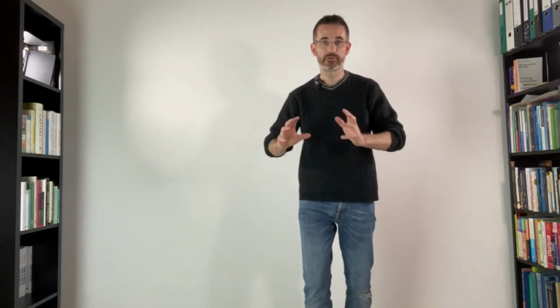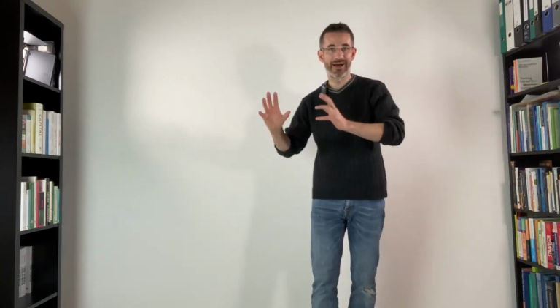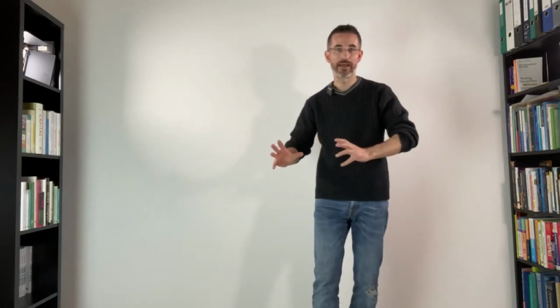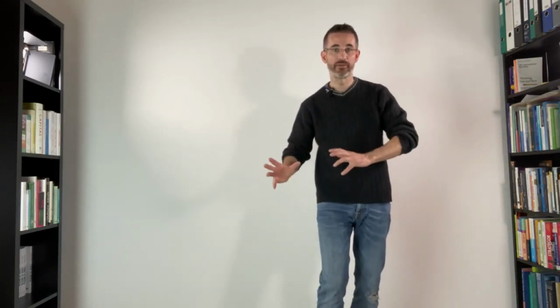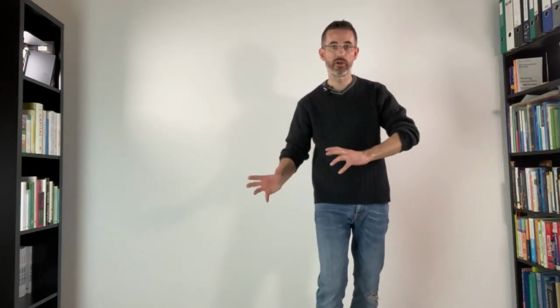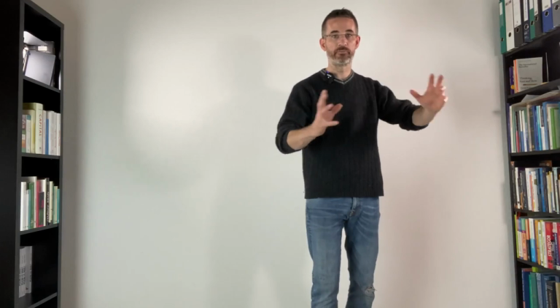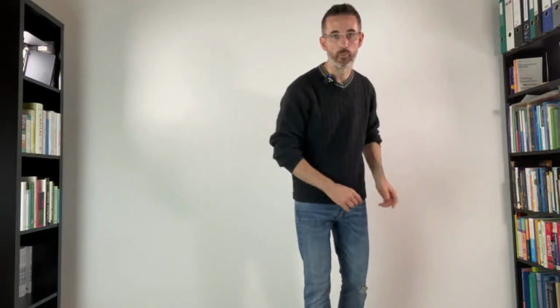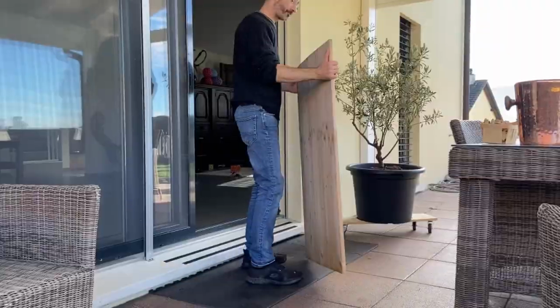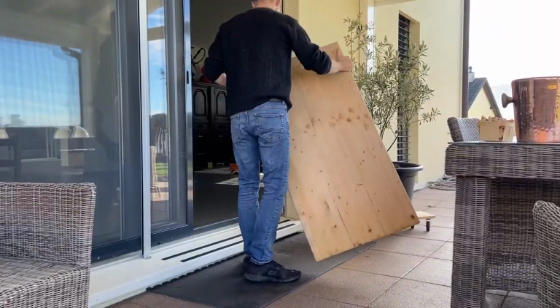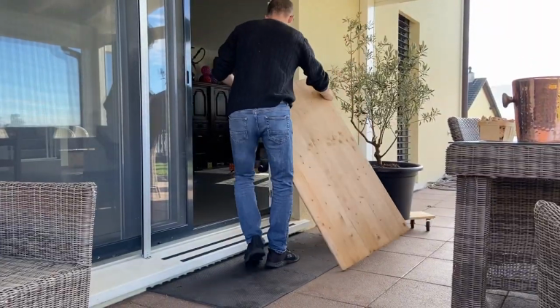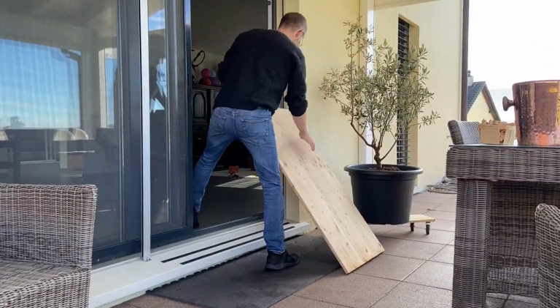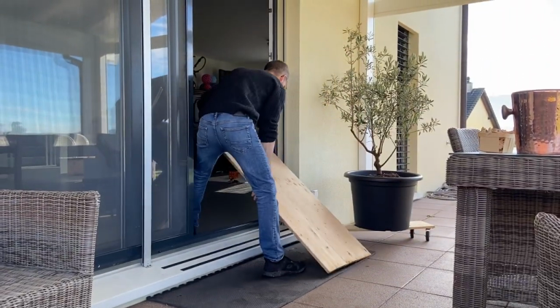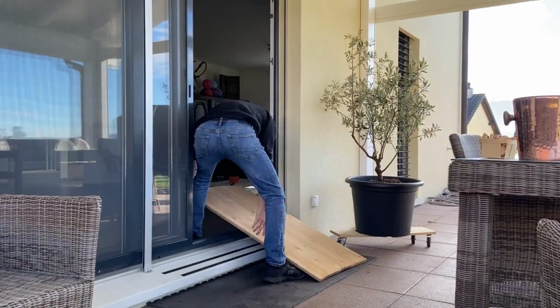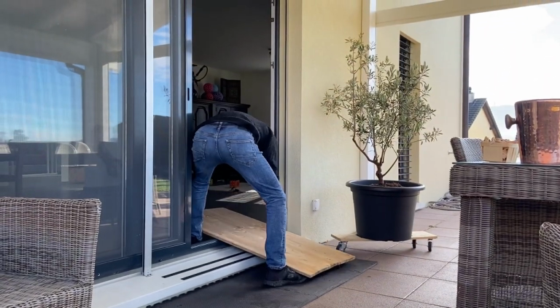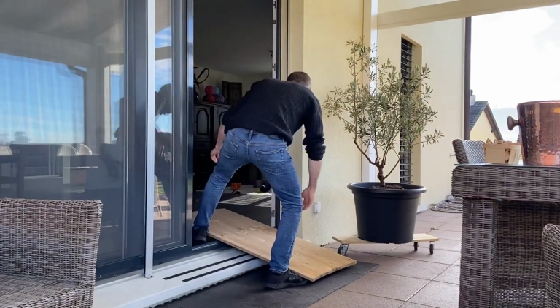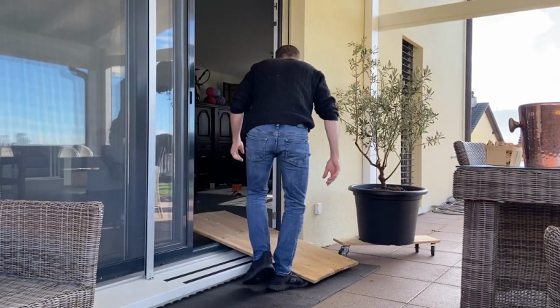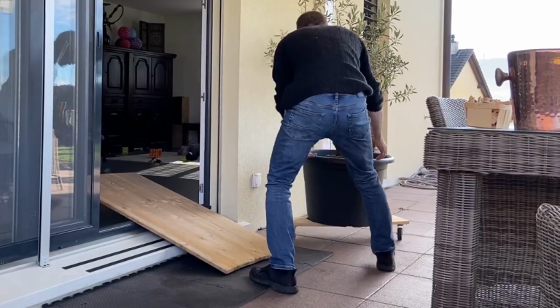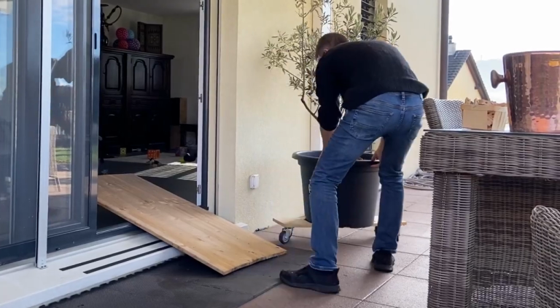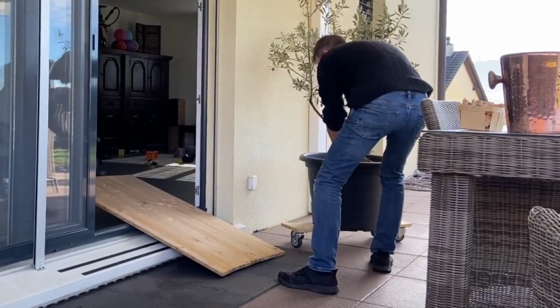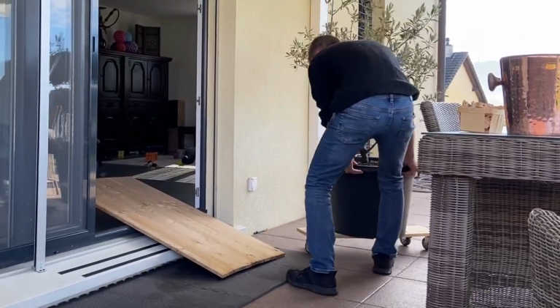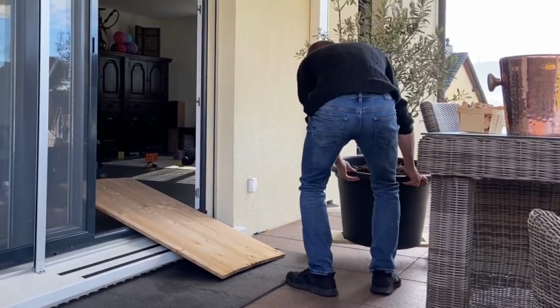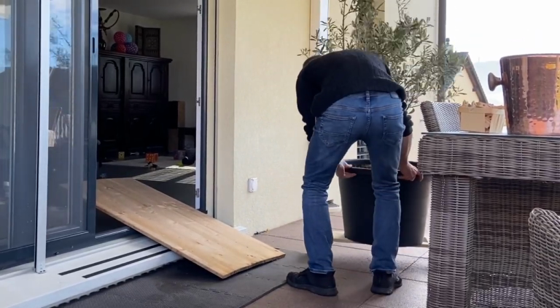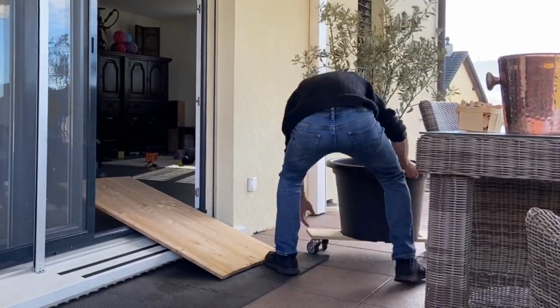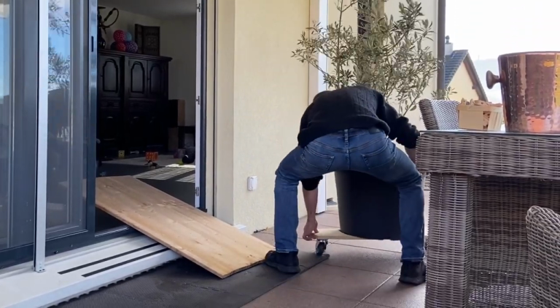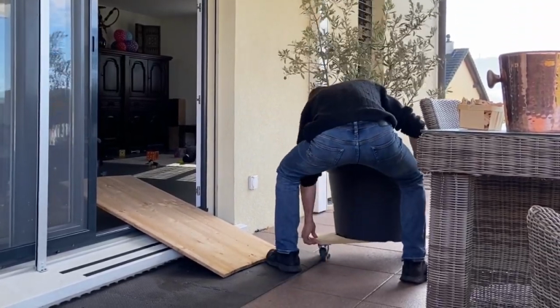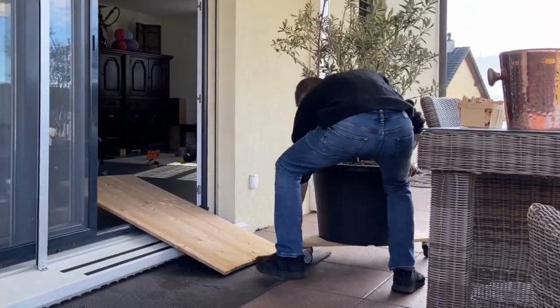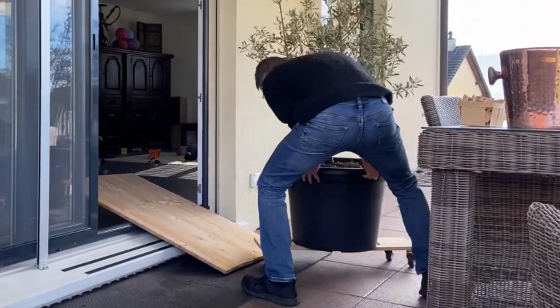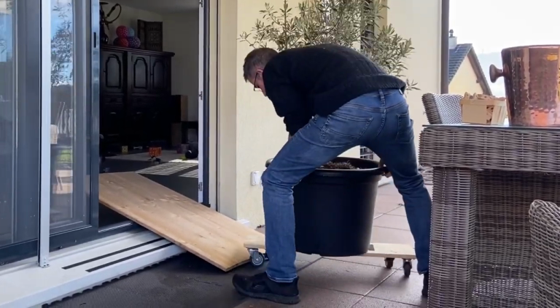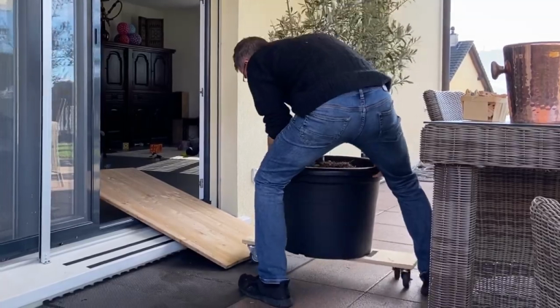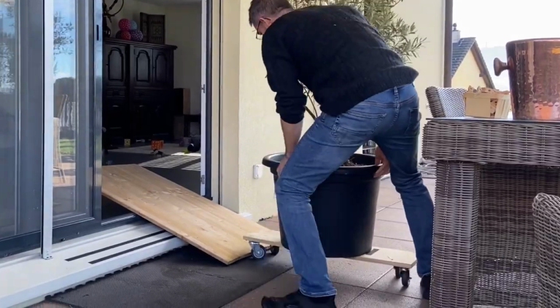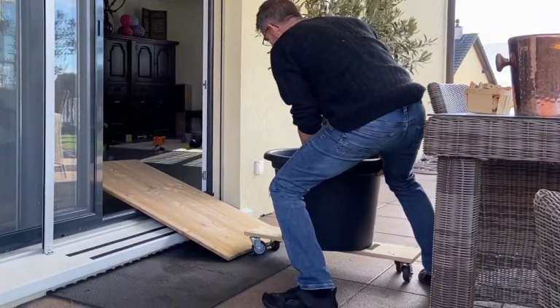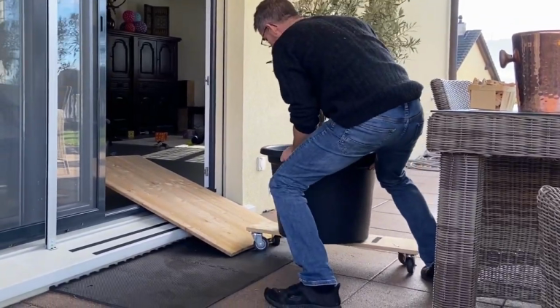Let's look at how I bring the olive tree back home. Step one, I will use a wooden board. I bring the tree back towards the window and I try to push it.